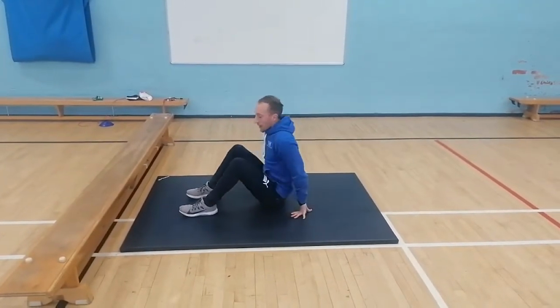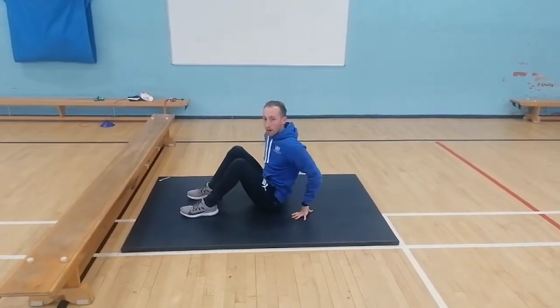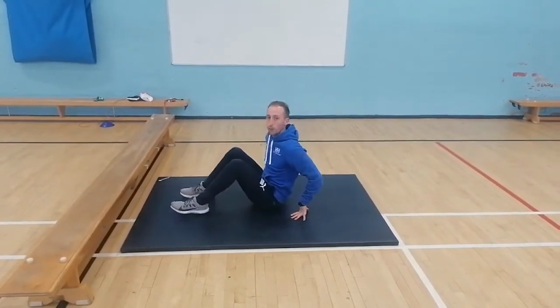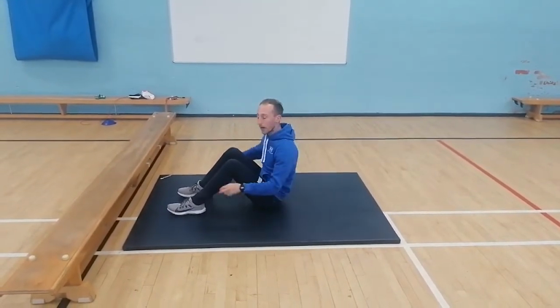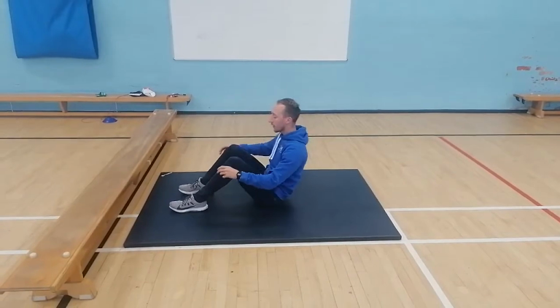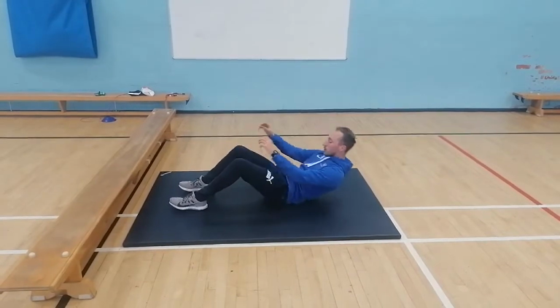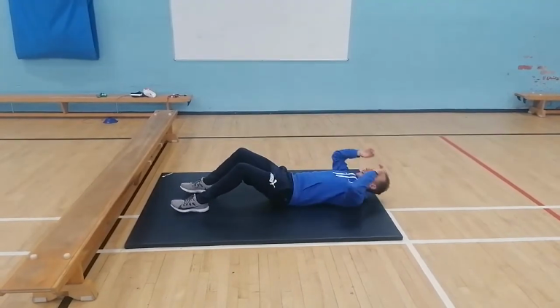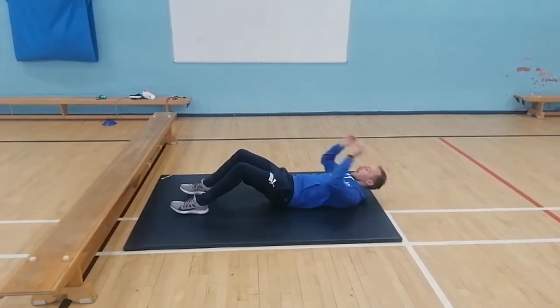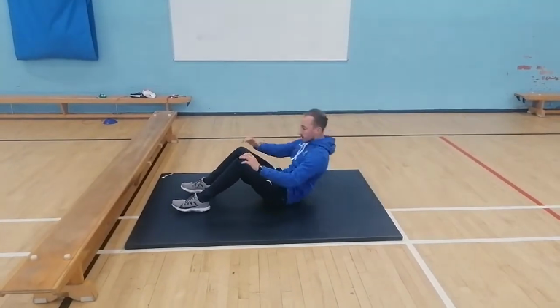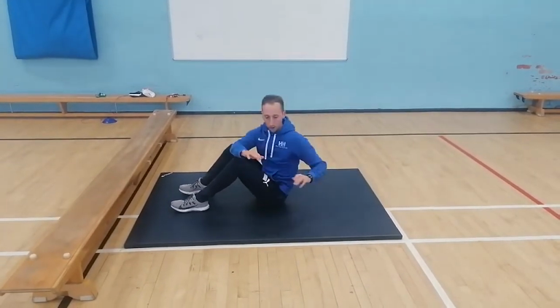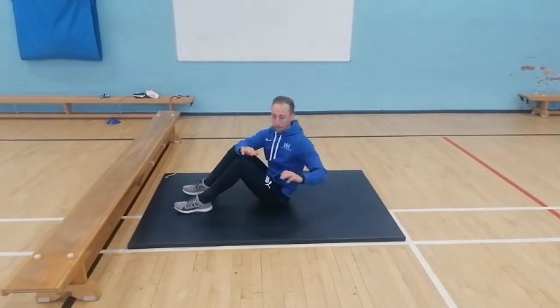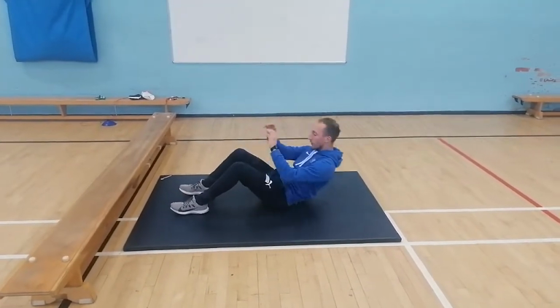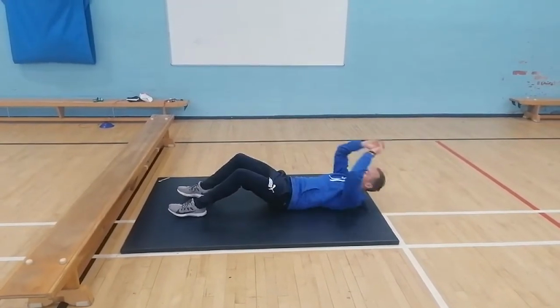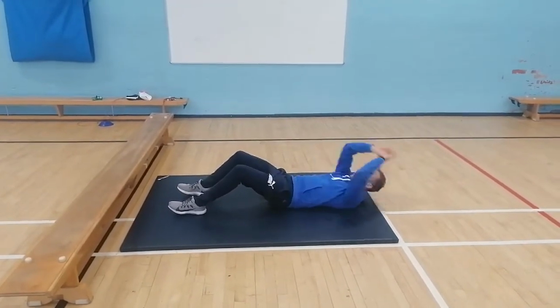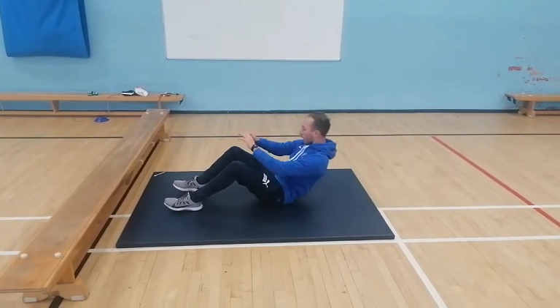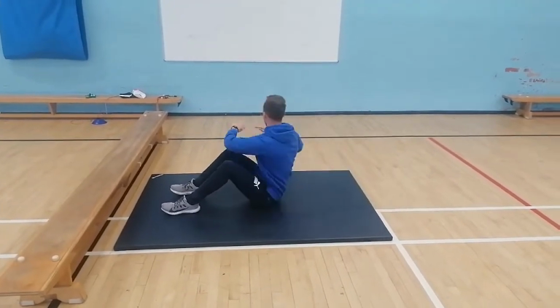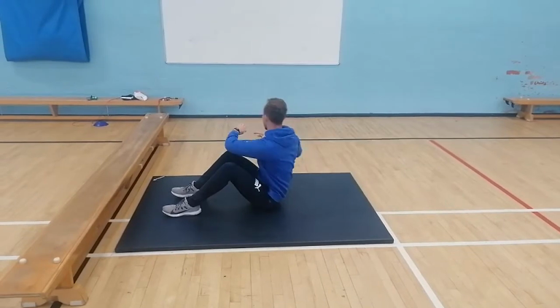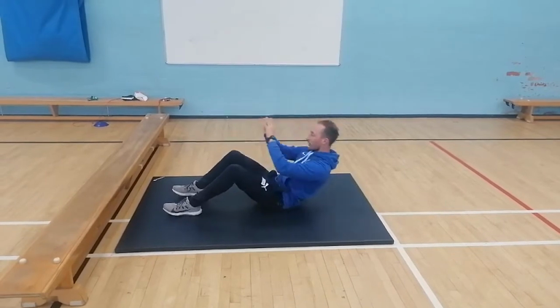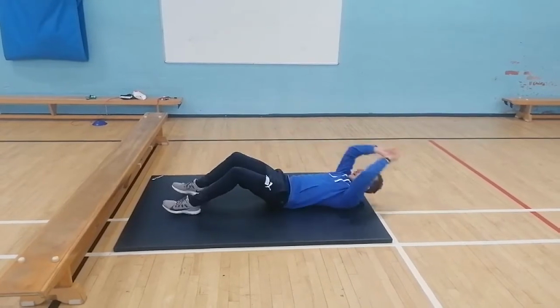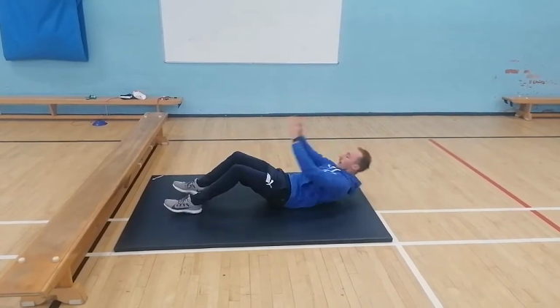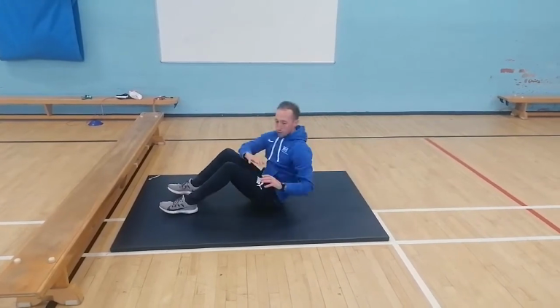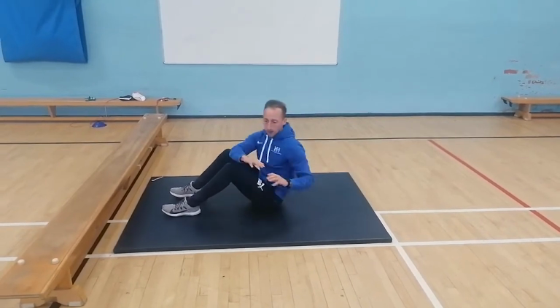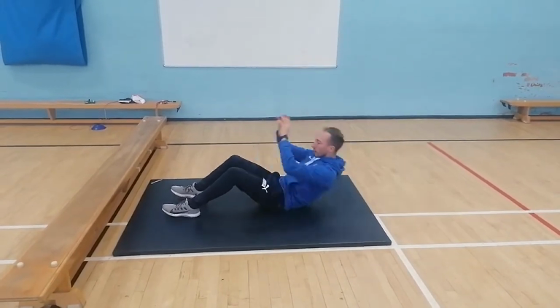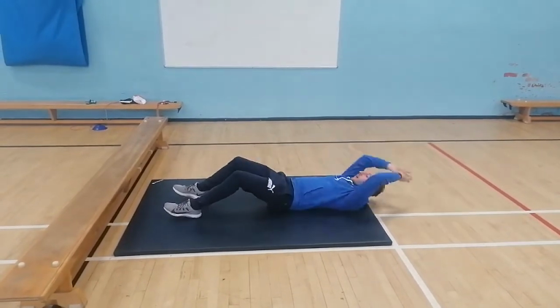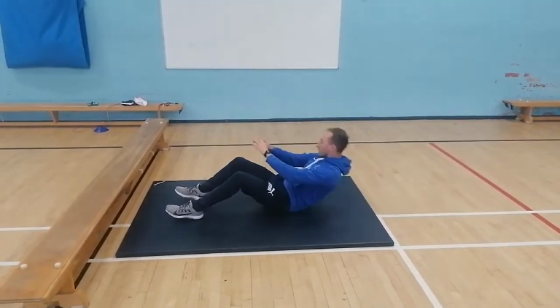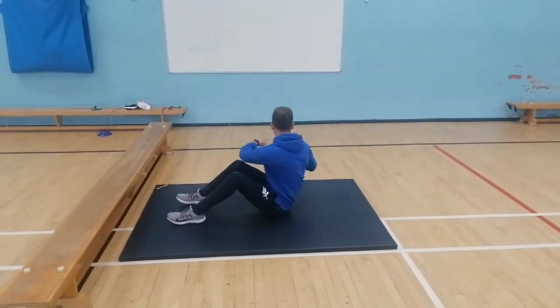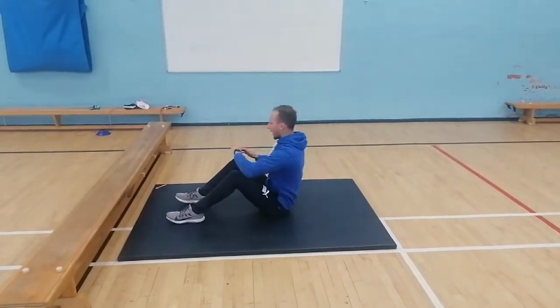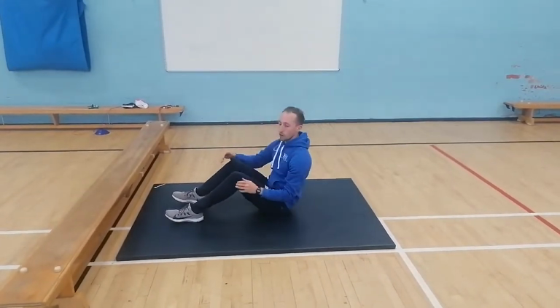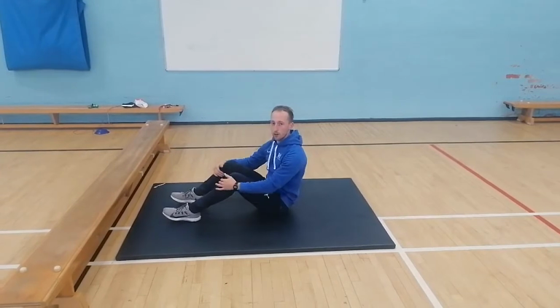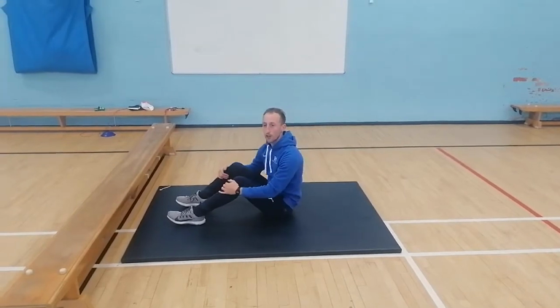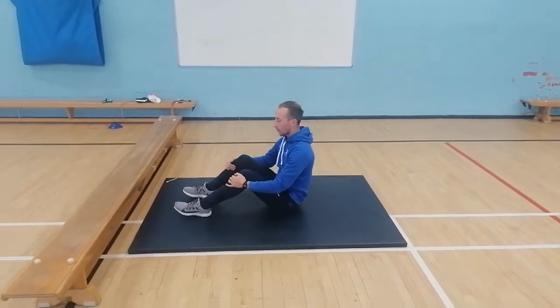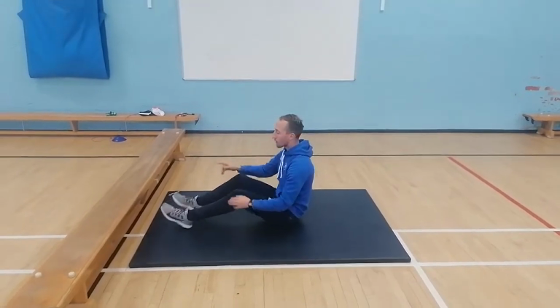If you want to make it harder, you can add in a rotation. So you rotate round one side, back, rotate the other side, and just repeat.